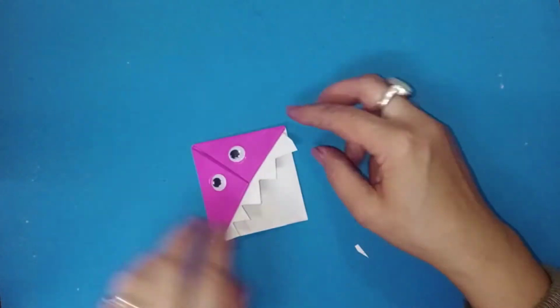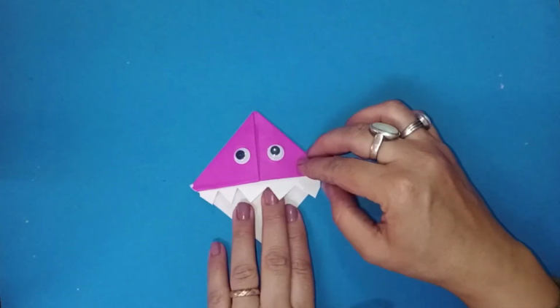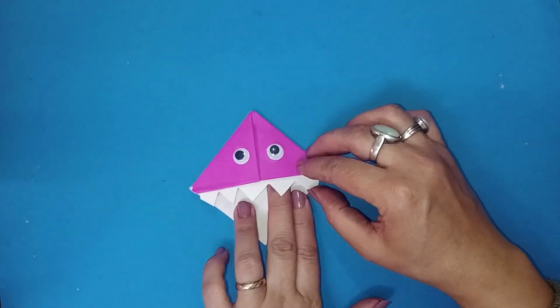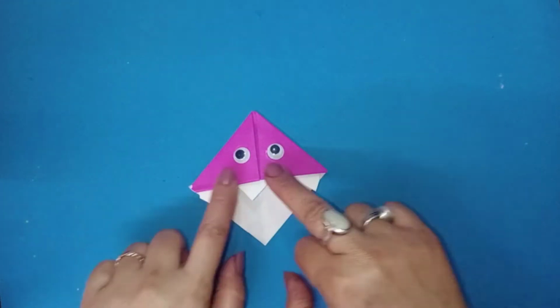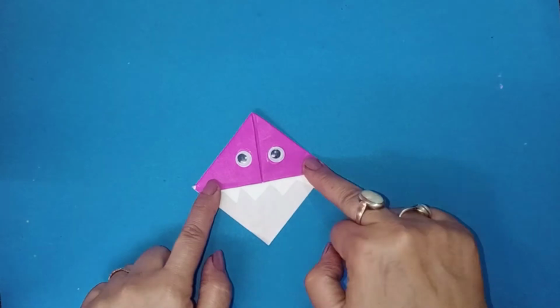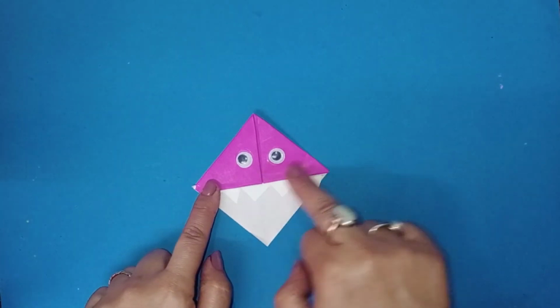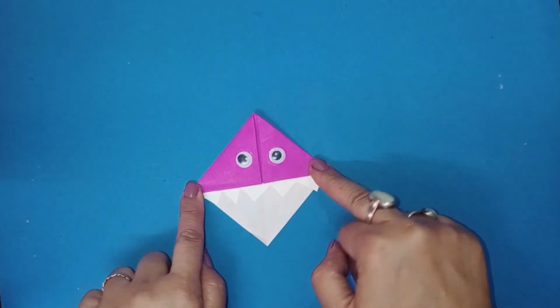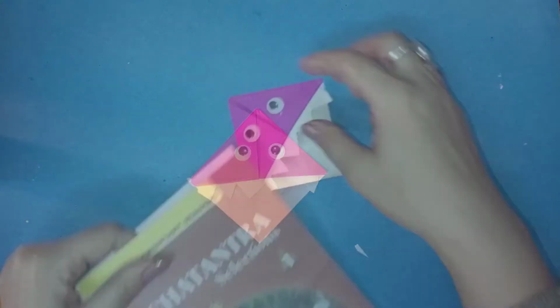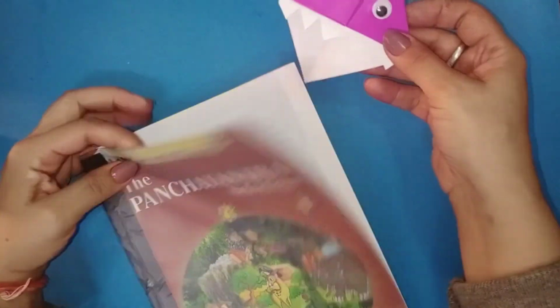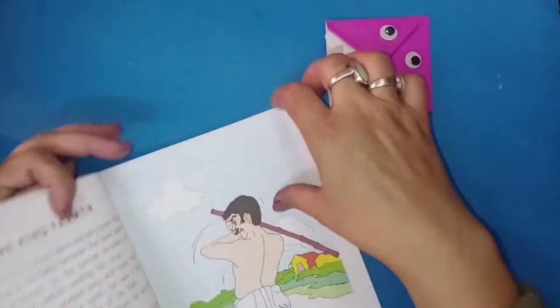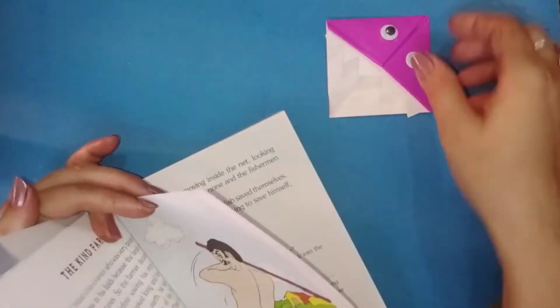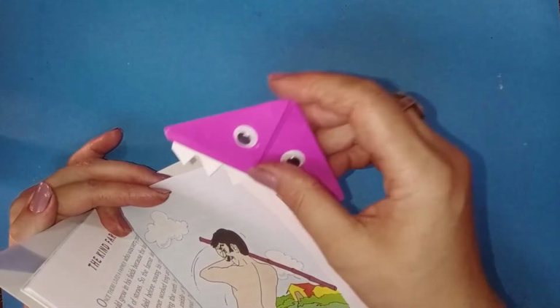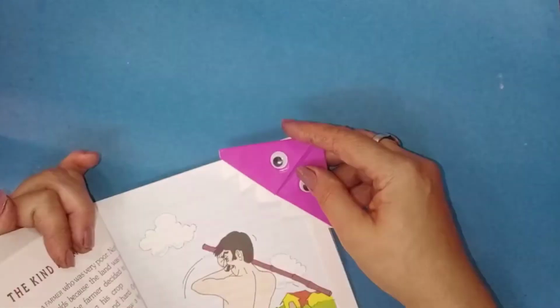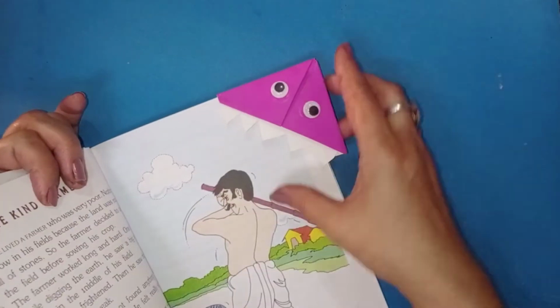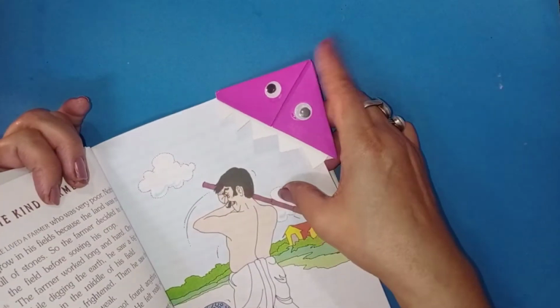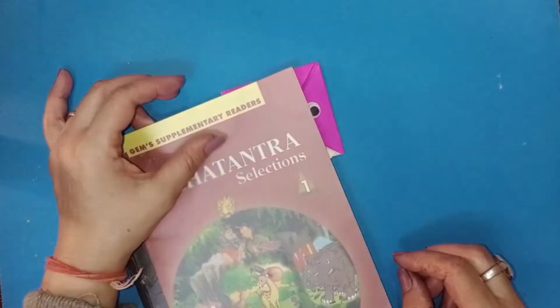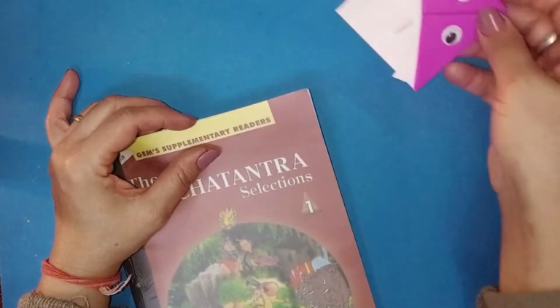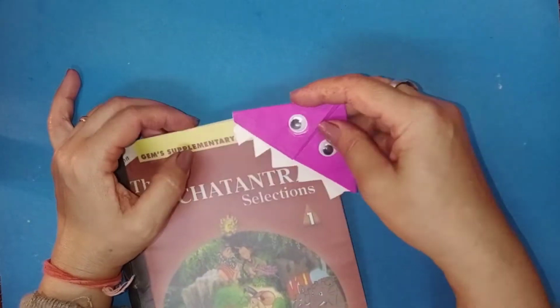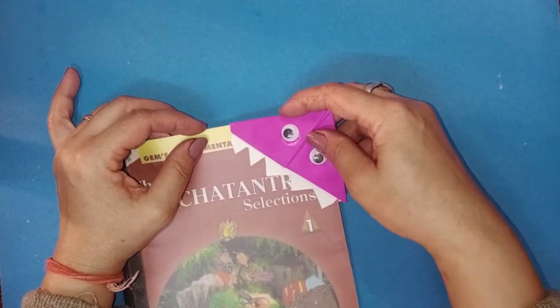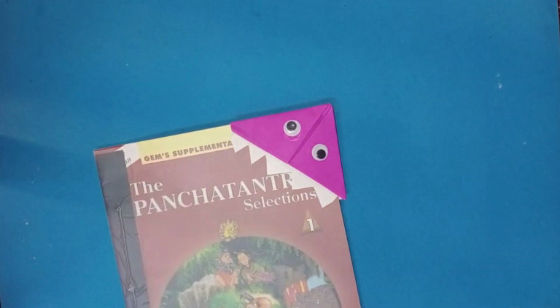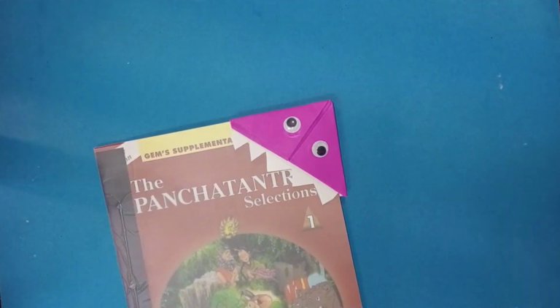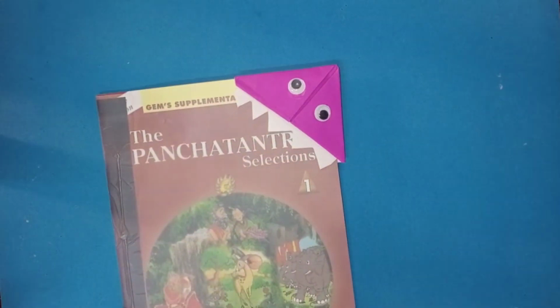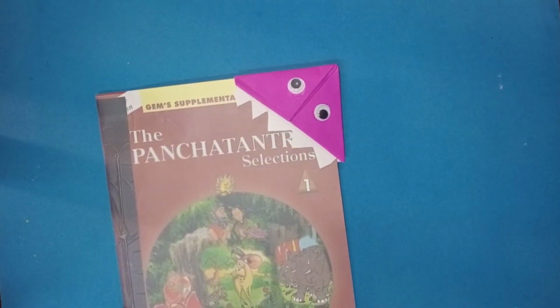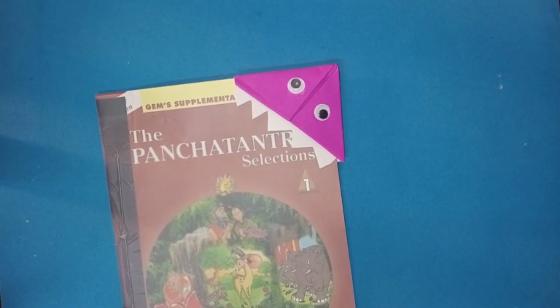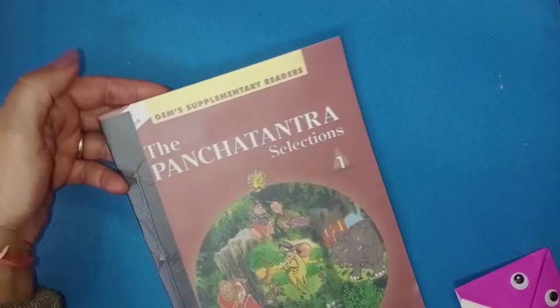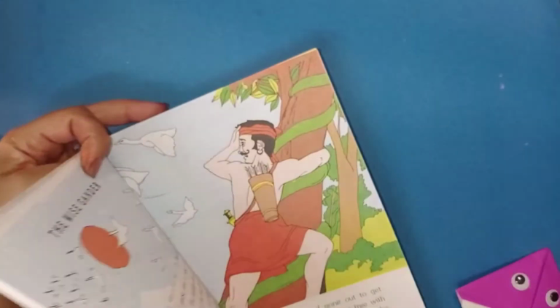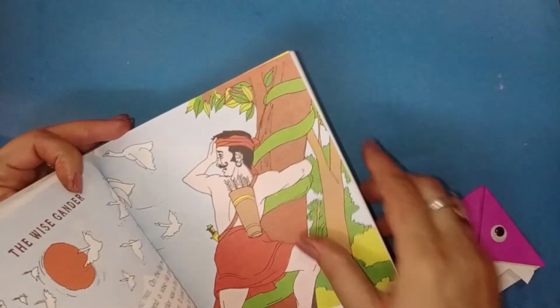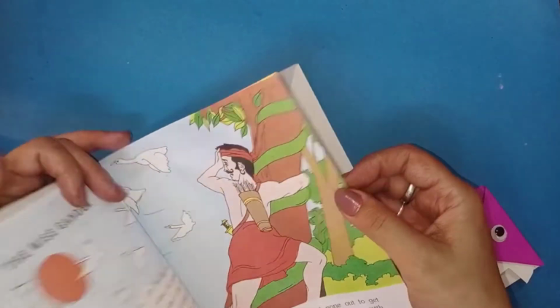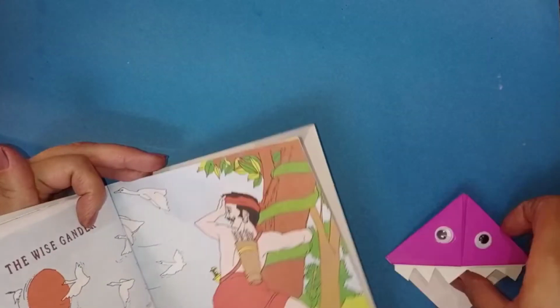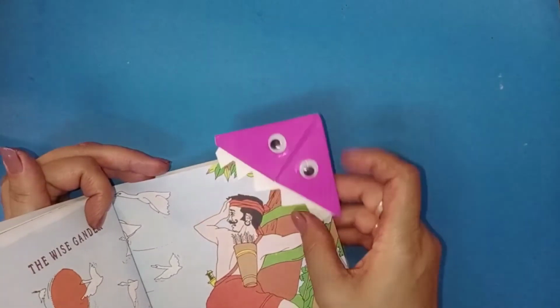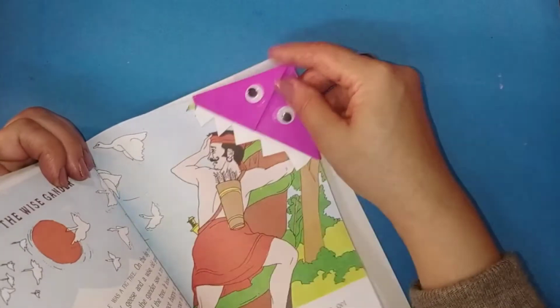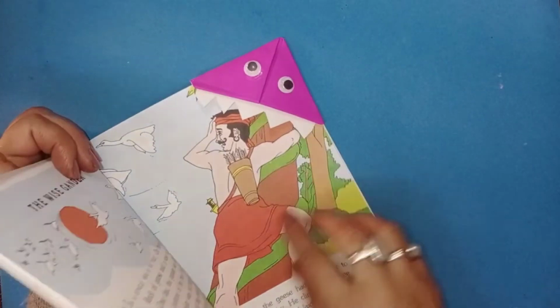The monster face is ready! Use your imagination and create more creative bookmarks.